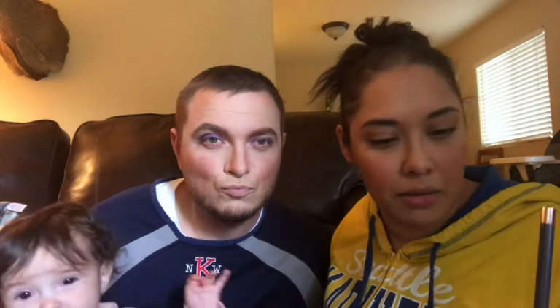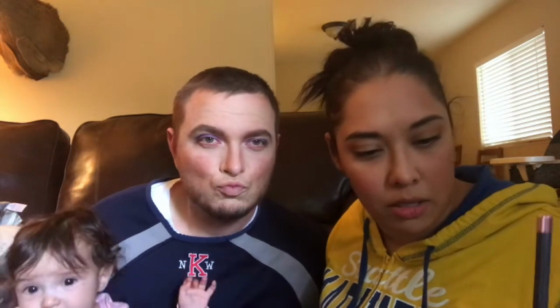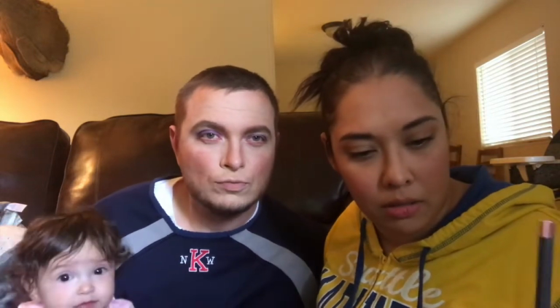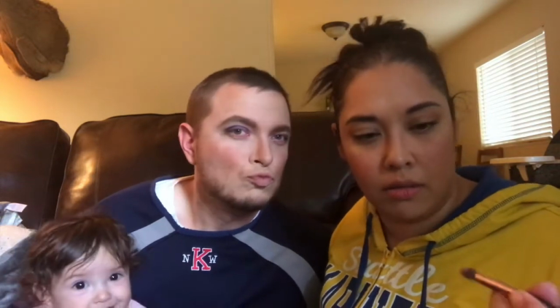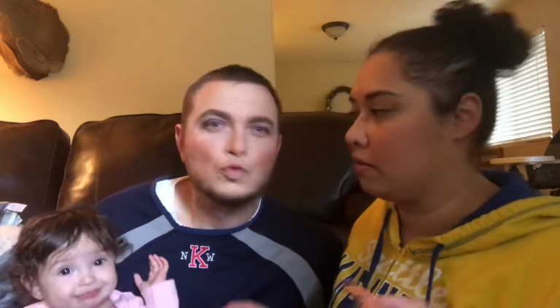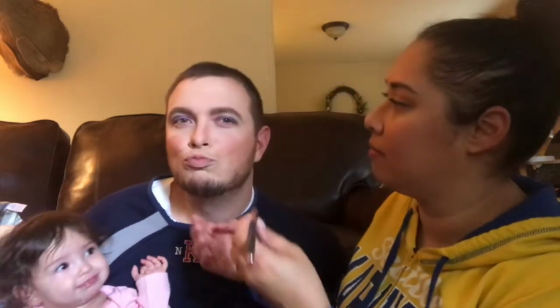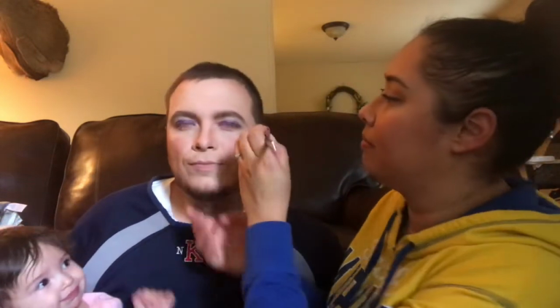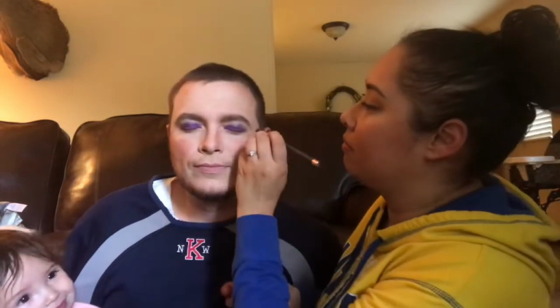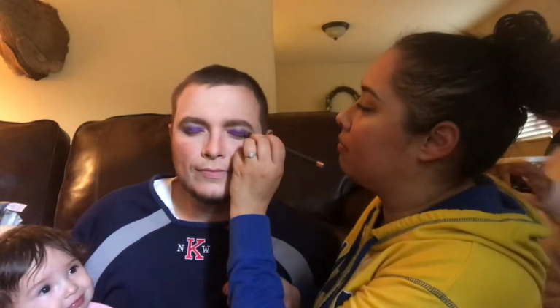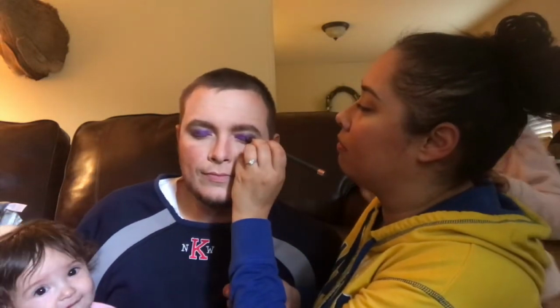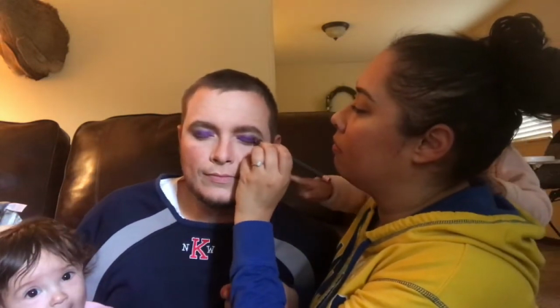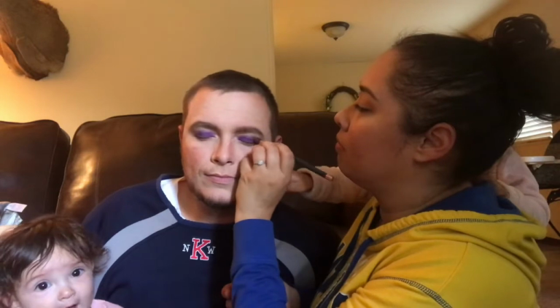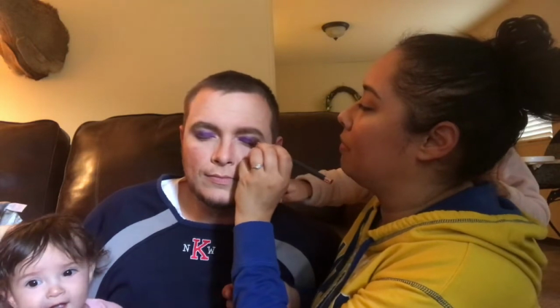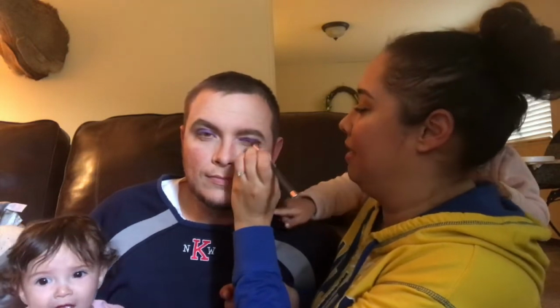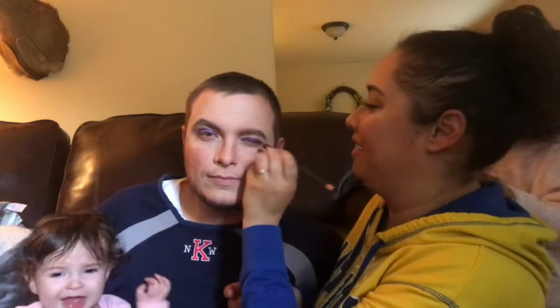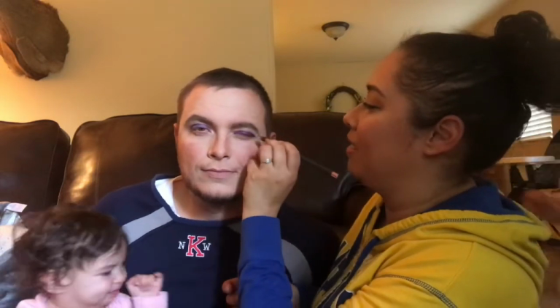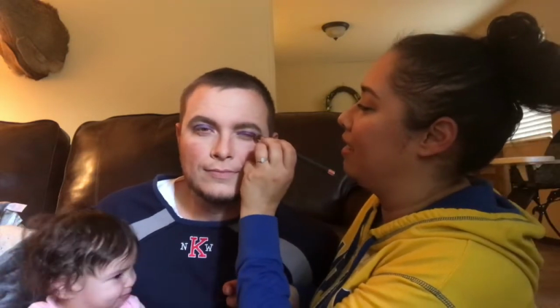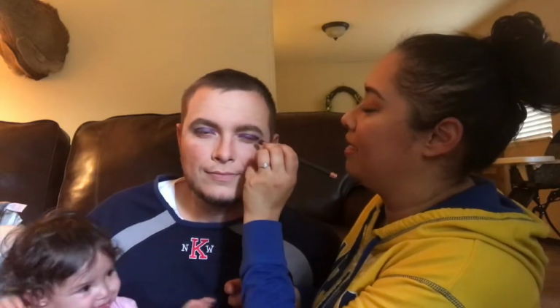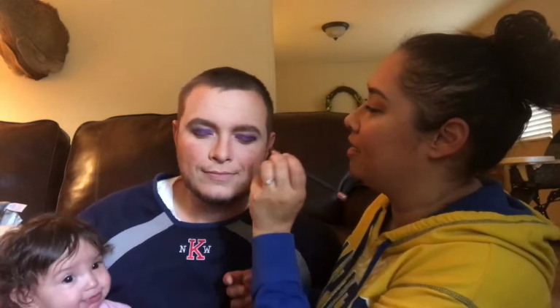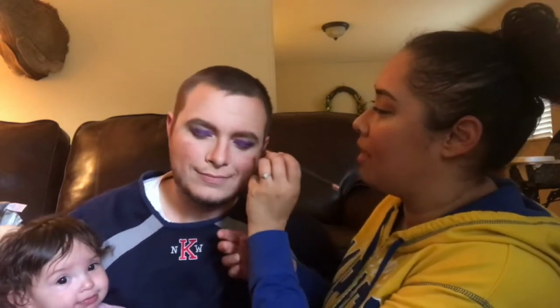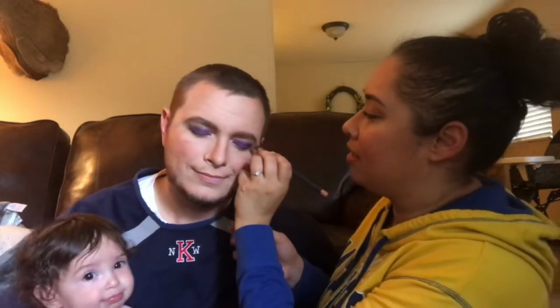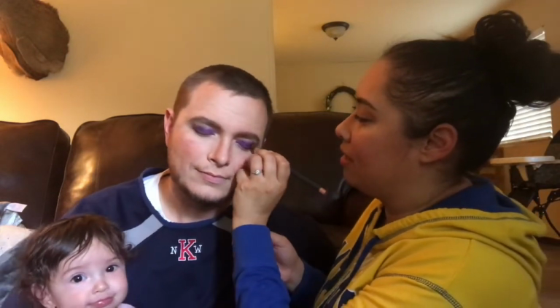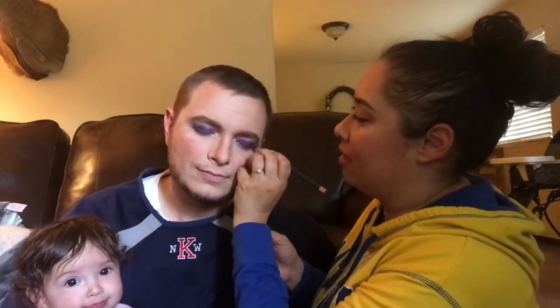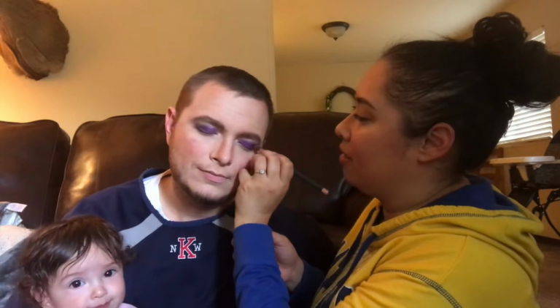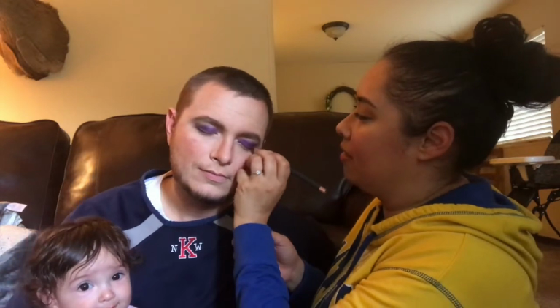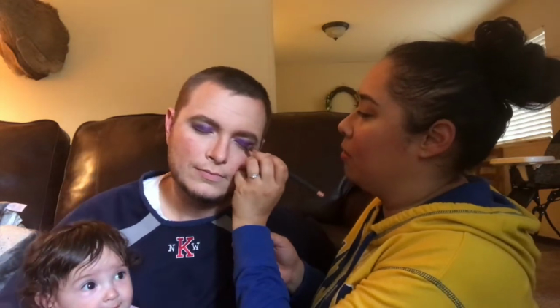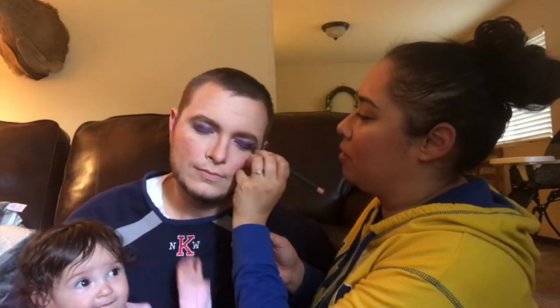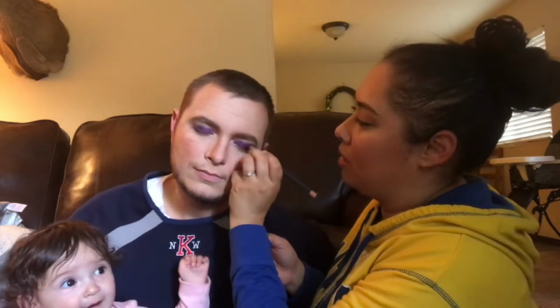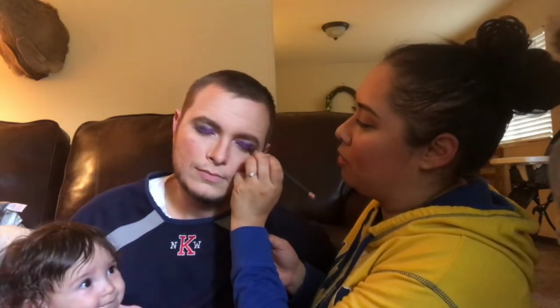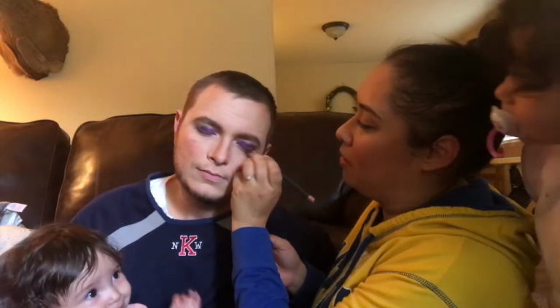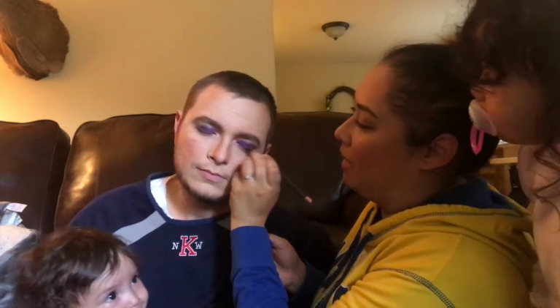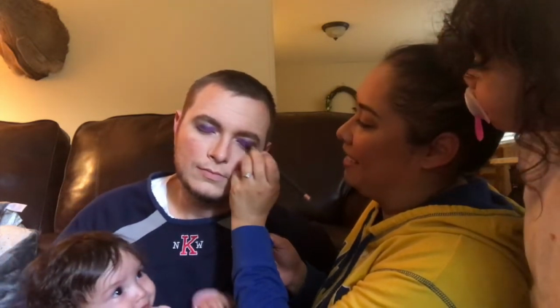Don't touch. Relax your eyes. Yeah, when you squeeze them shut that's not really how it works.